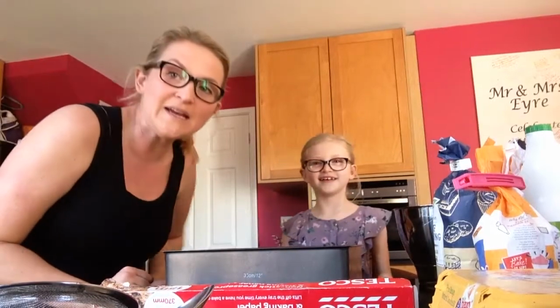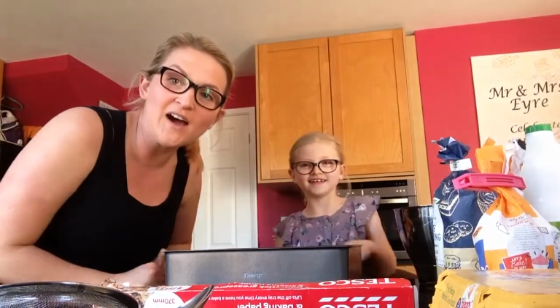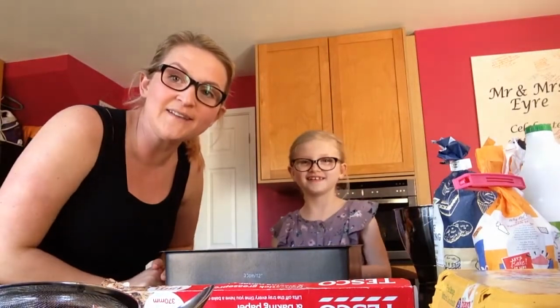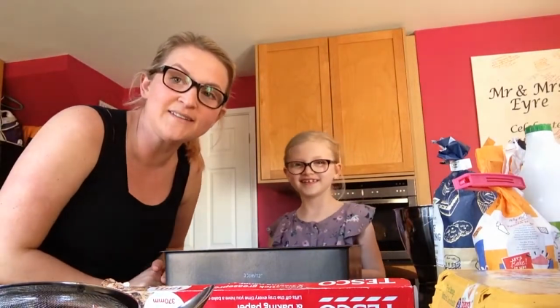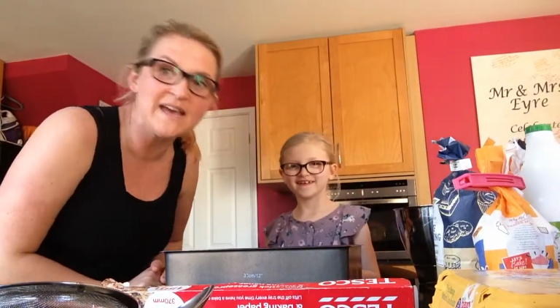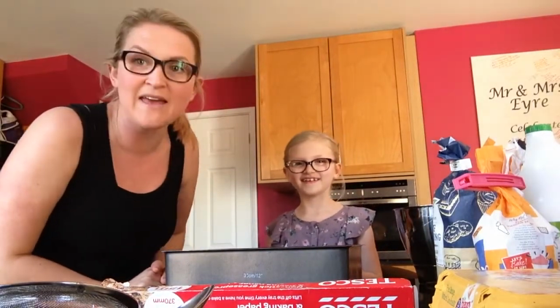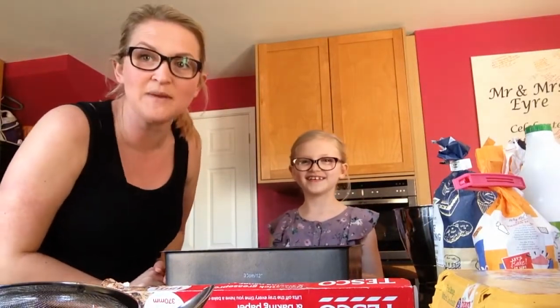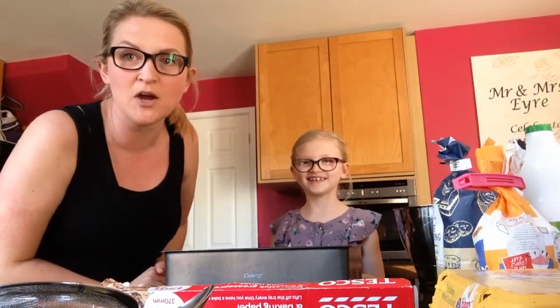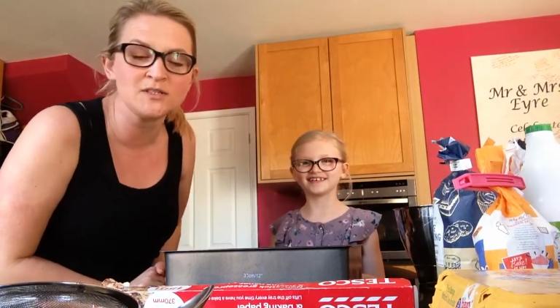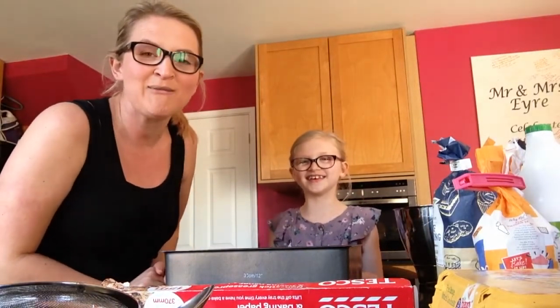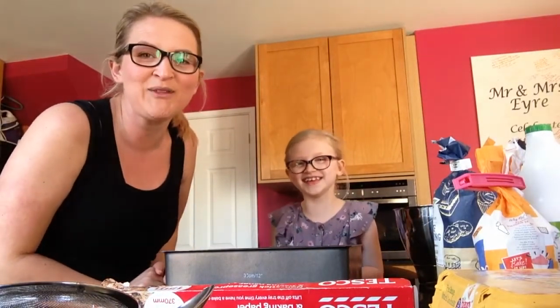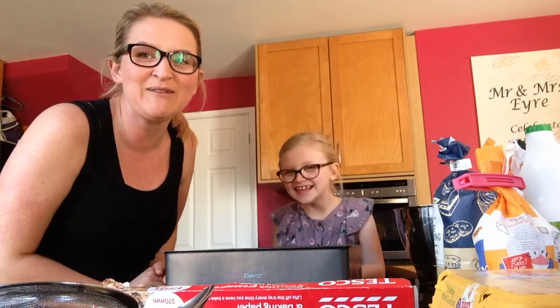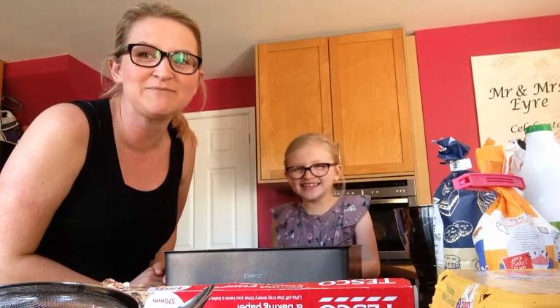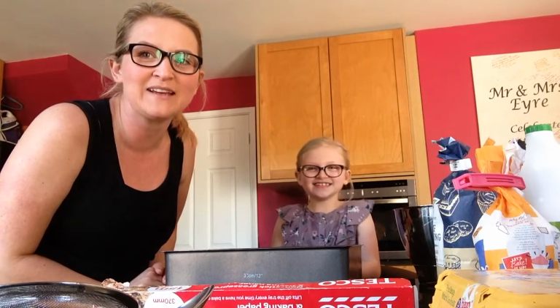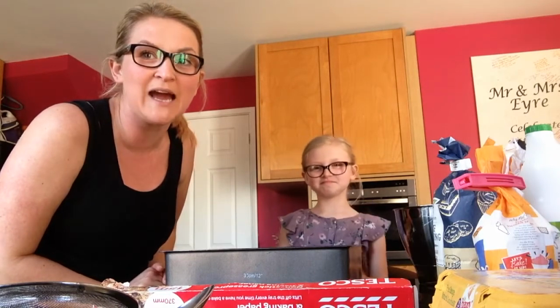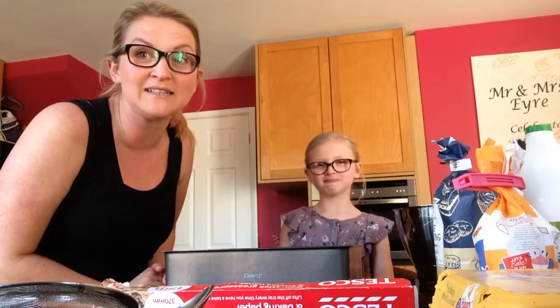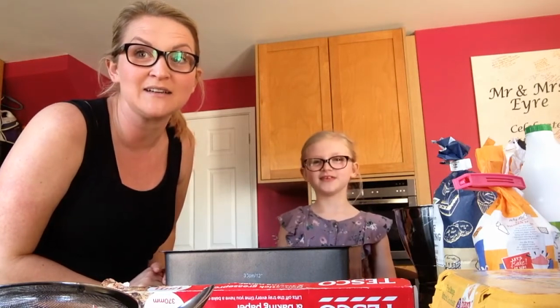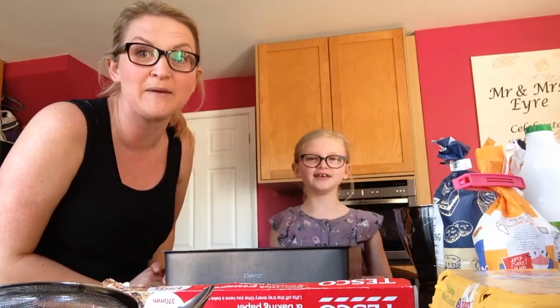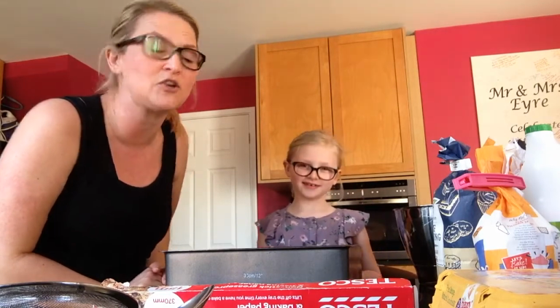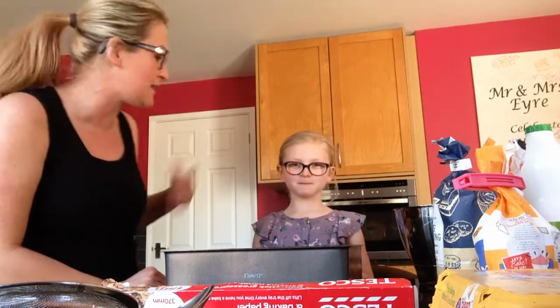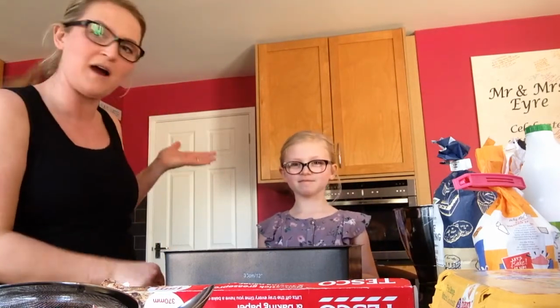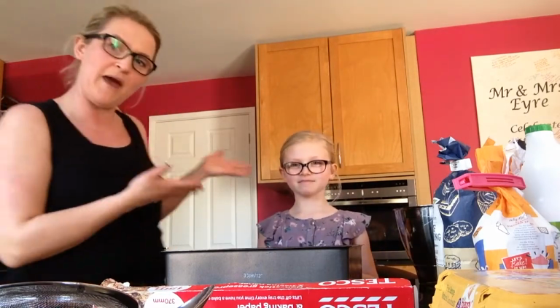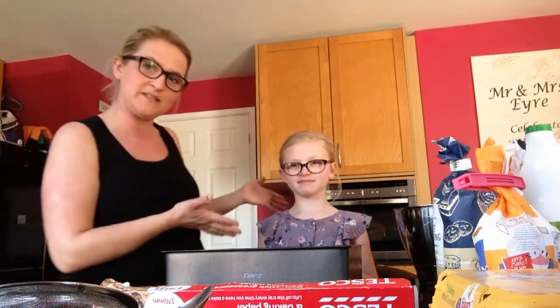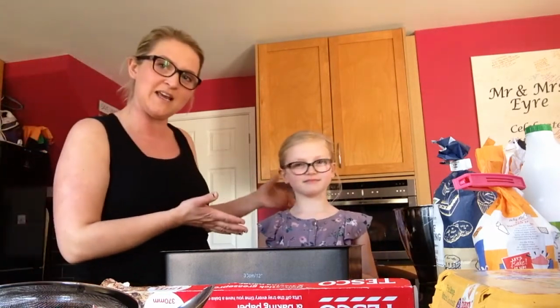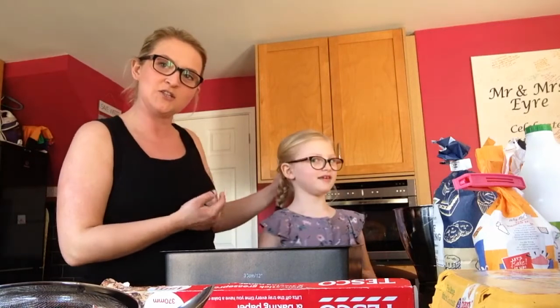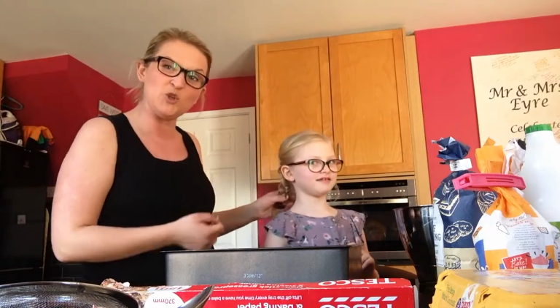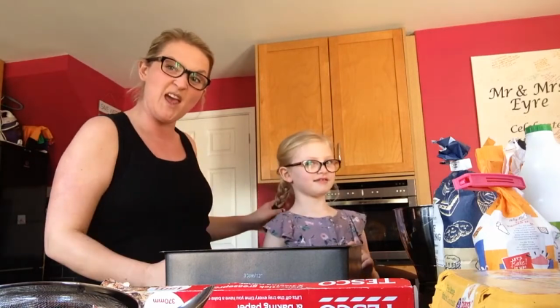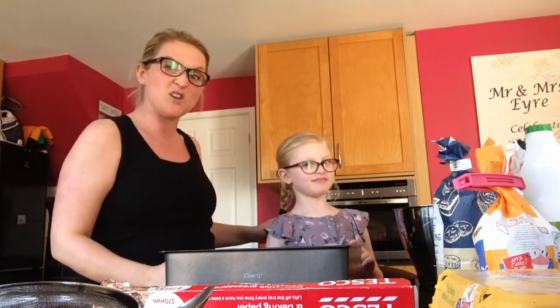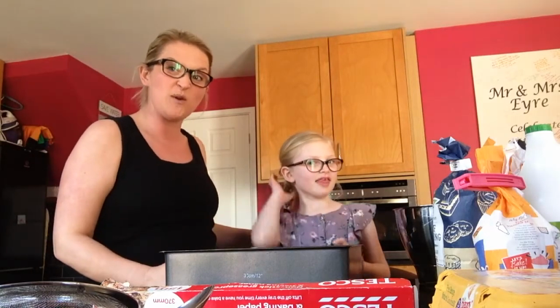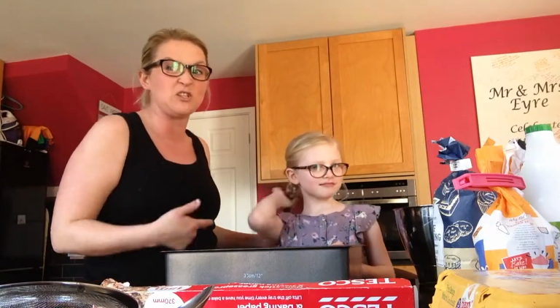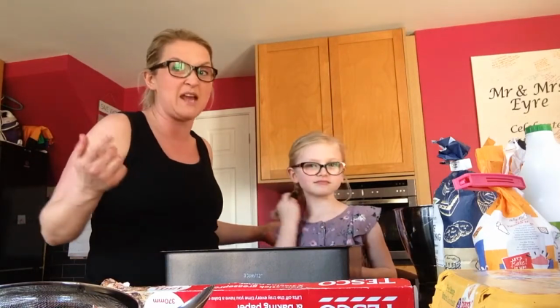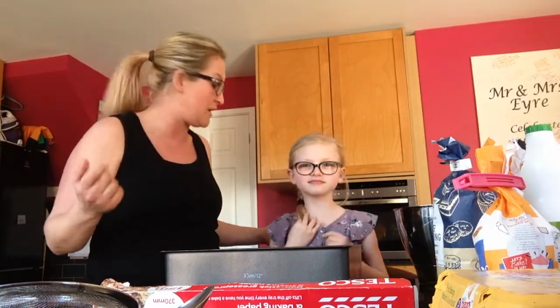Hi guys, this is Miss Eyre, the one you miss the most. We thought that we would make some cakes and maybe you could join in. This is my helper today. She's going to do it, so if she can do it, anyone can do it.